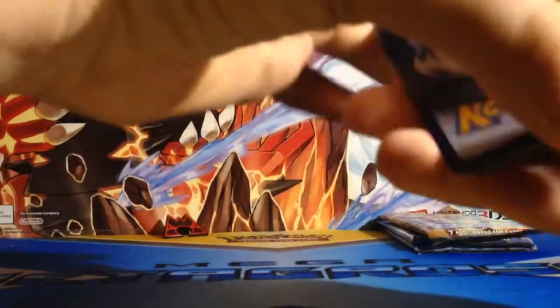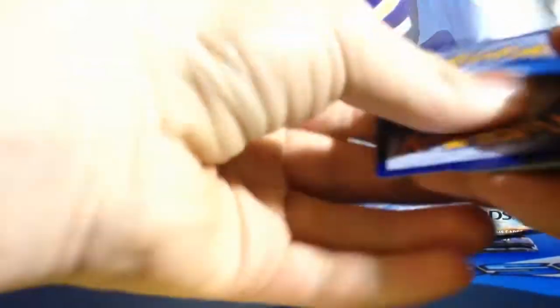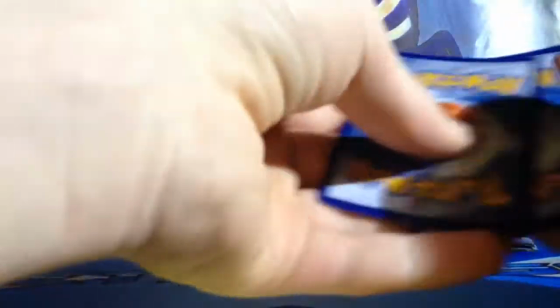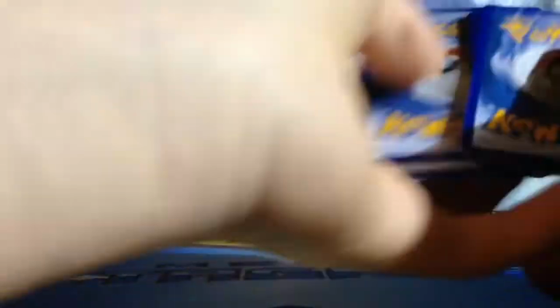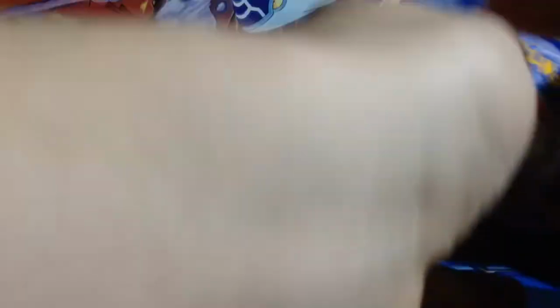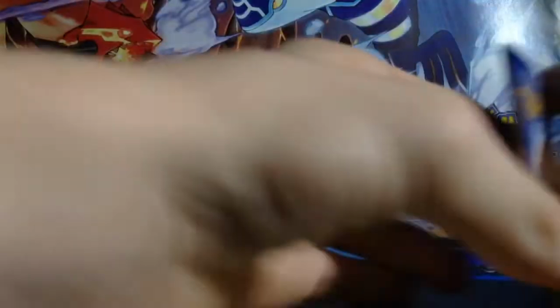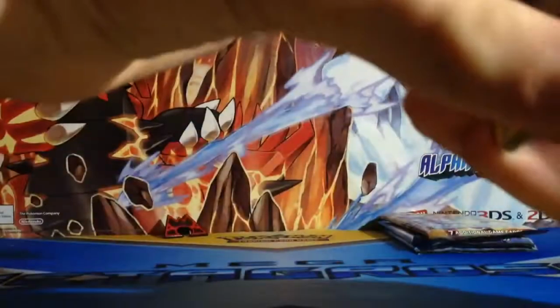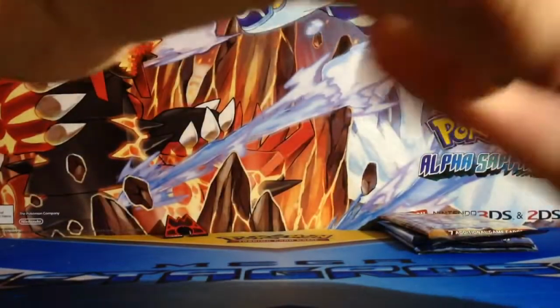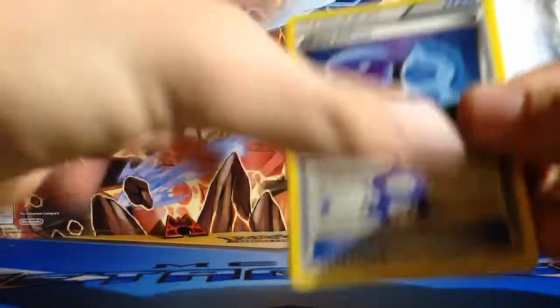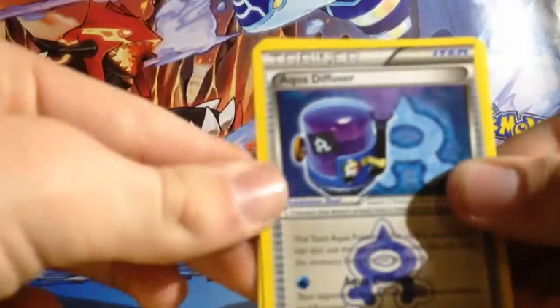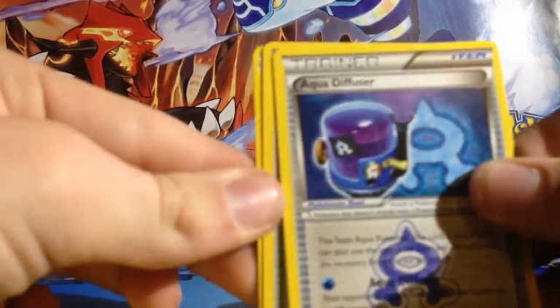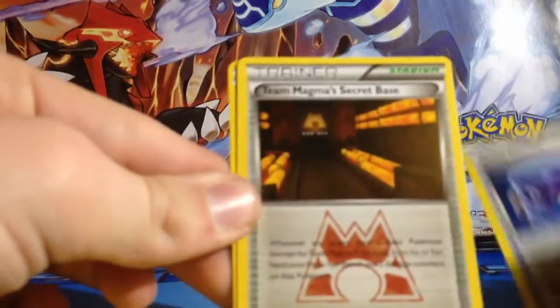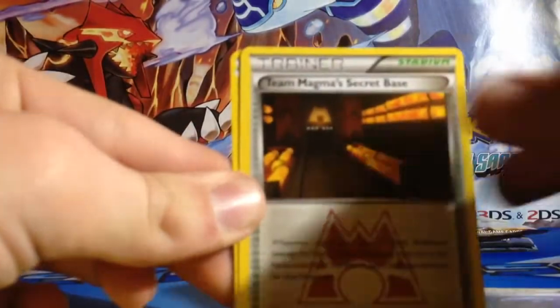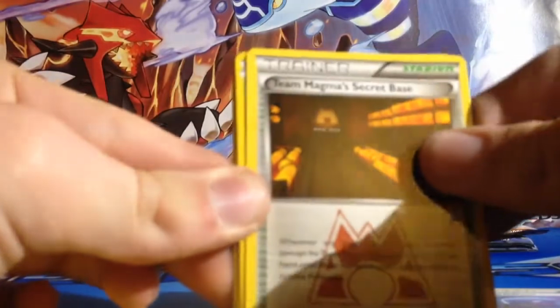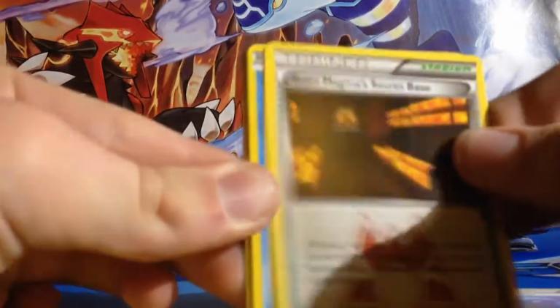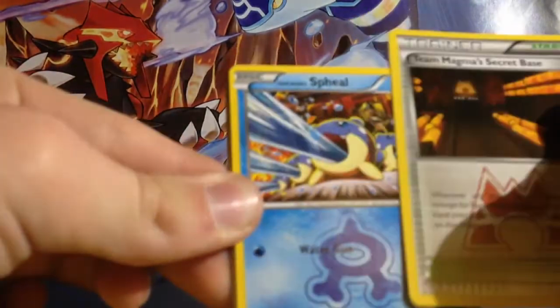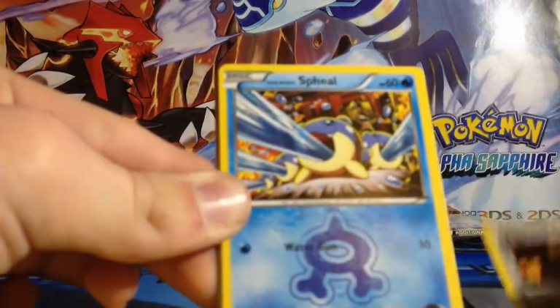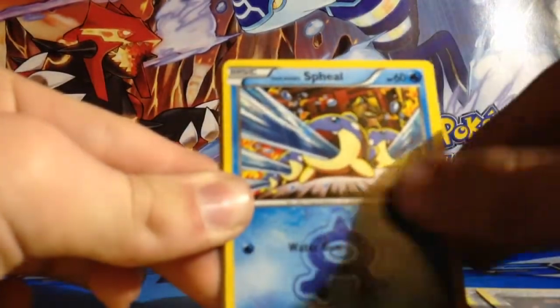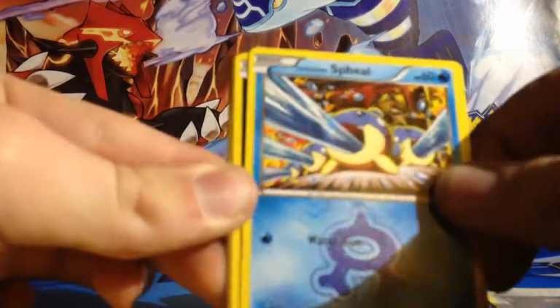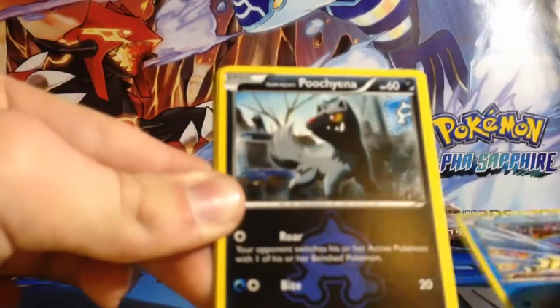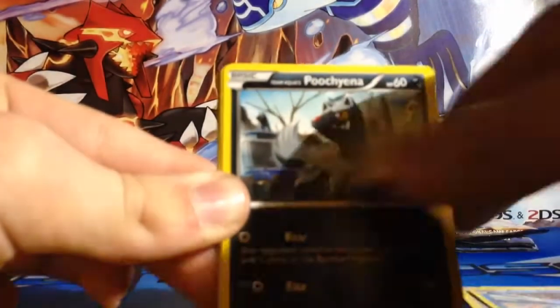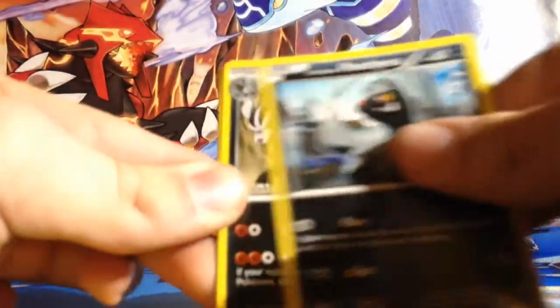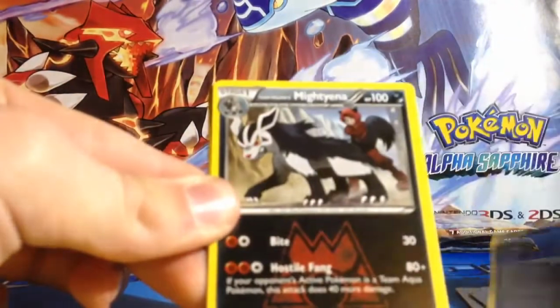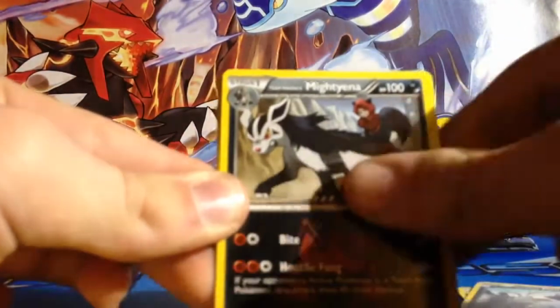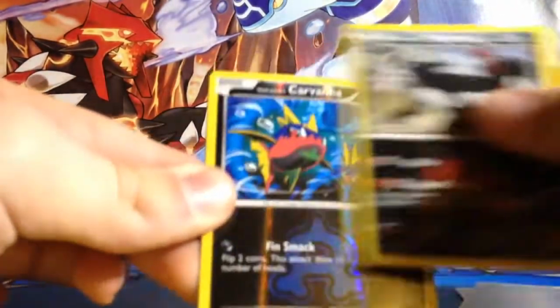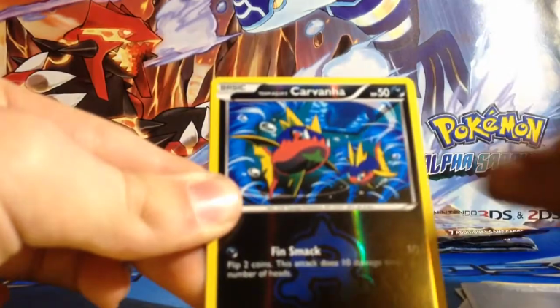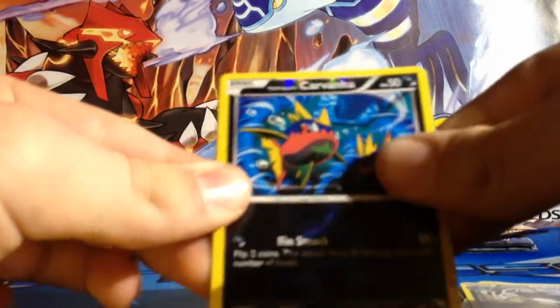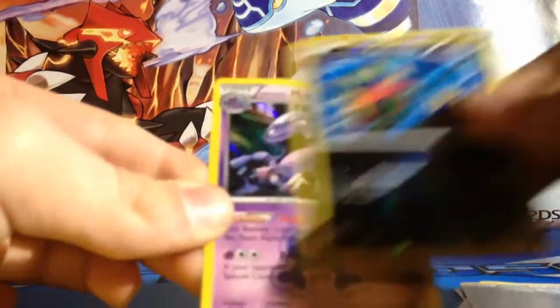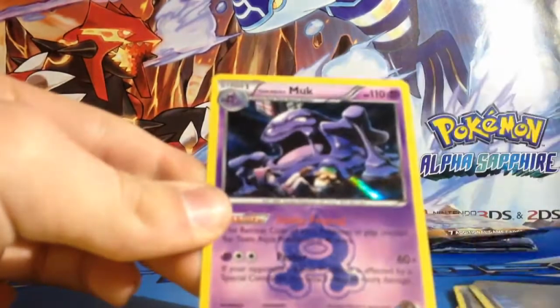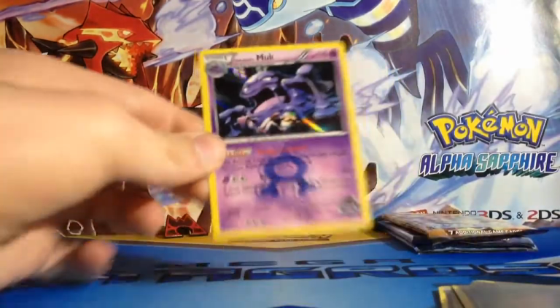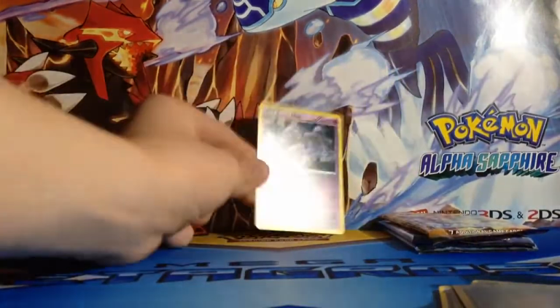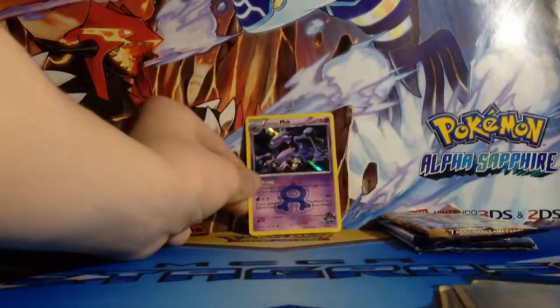It's been a while since I've opened one of these. Aqua Diffuser, Team Magma's Secret Base, Spheal, Poochyena, Mightyena, Reverse Carvanha, Poochyena, and a Muk holo.